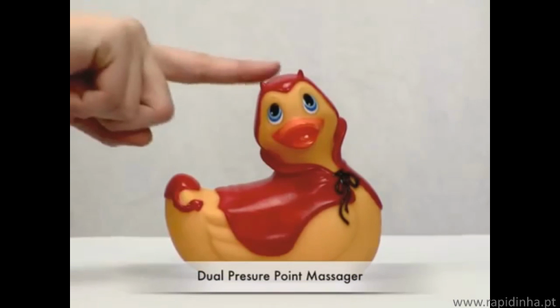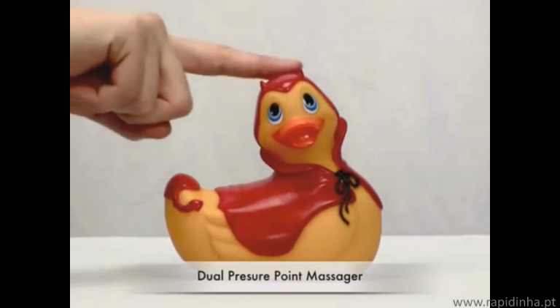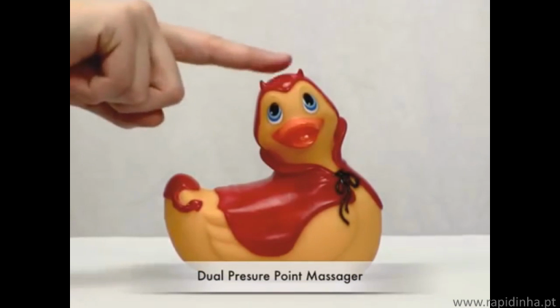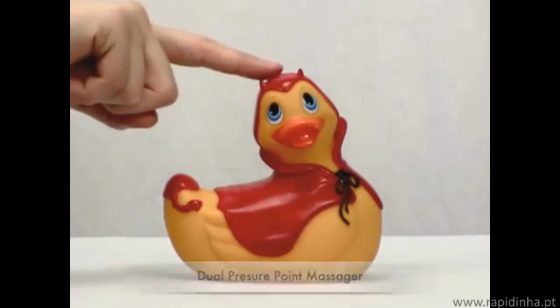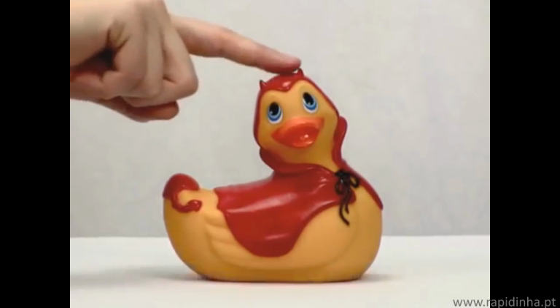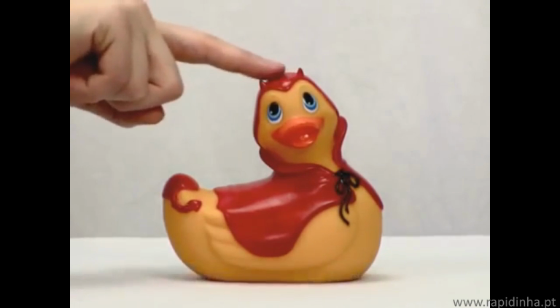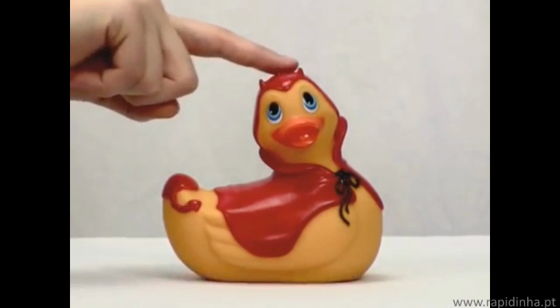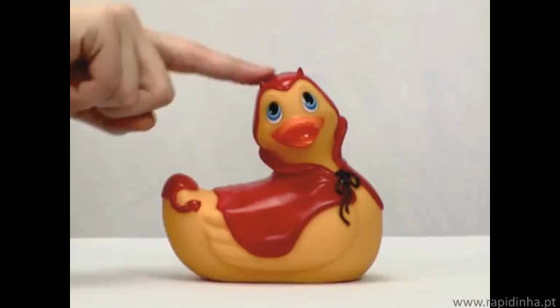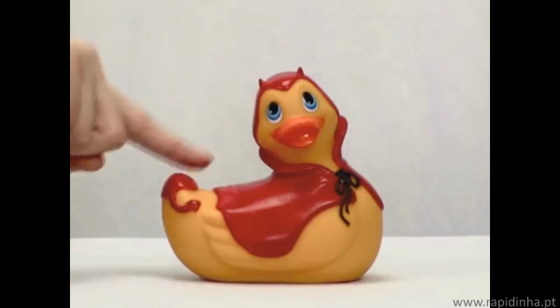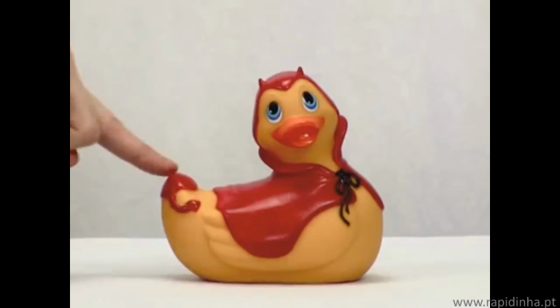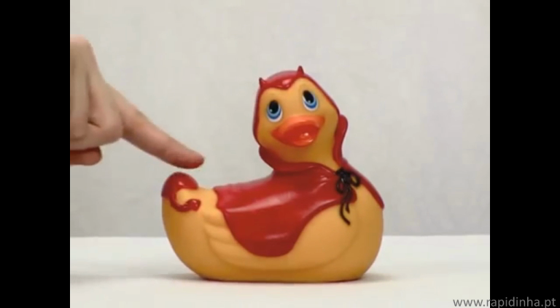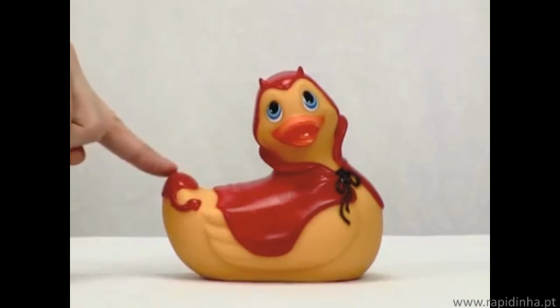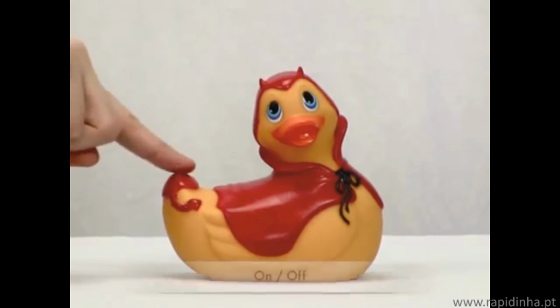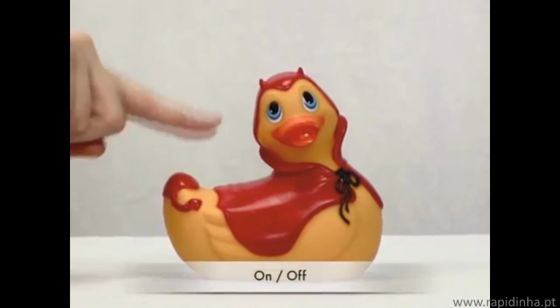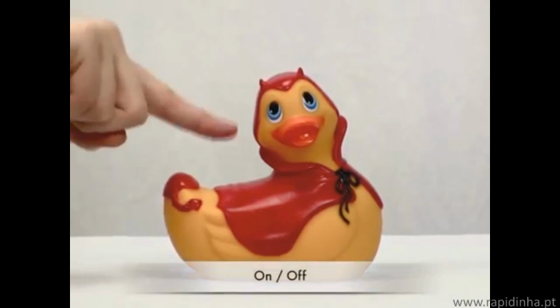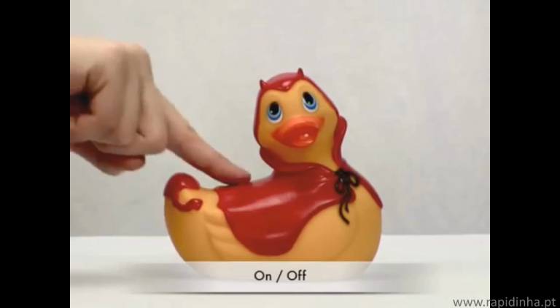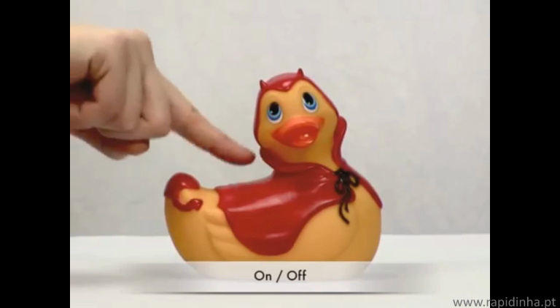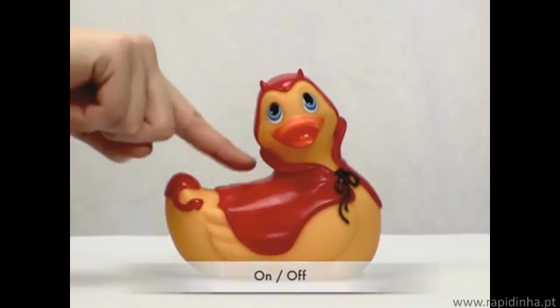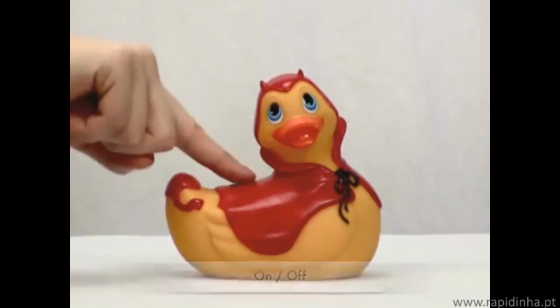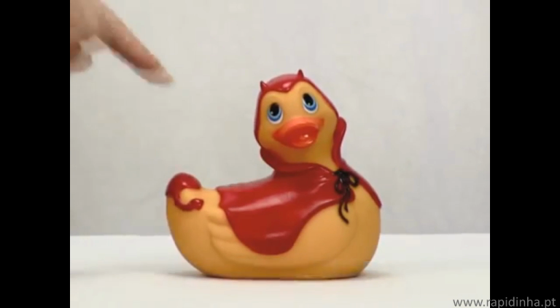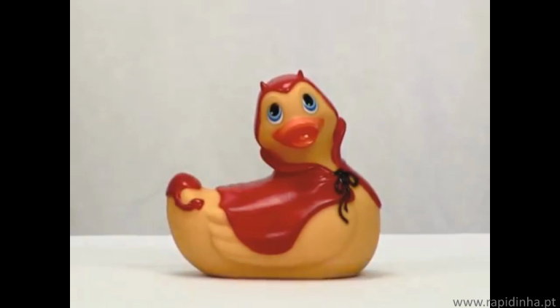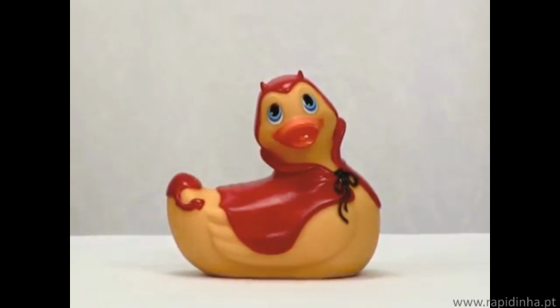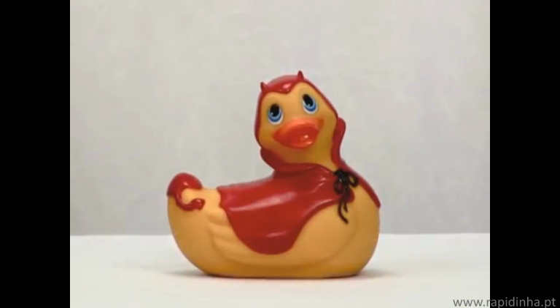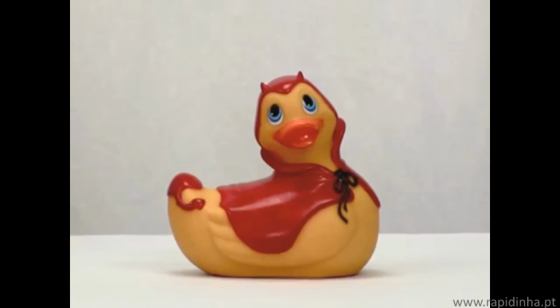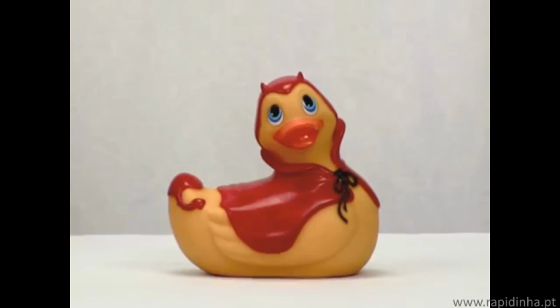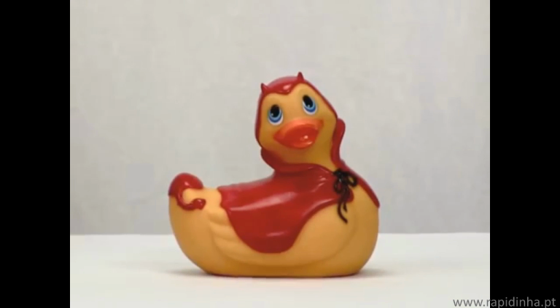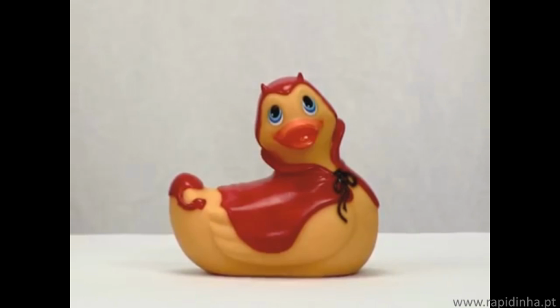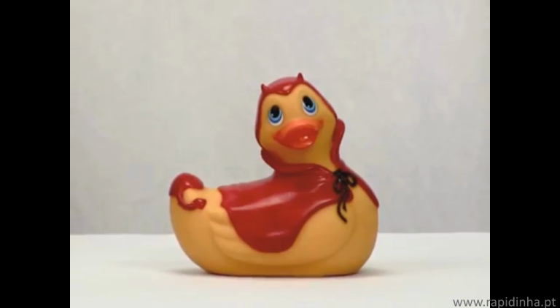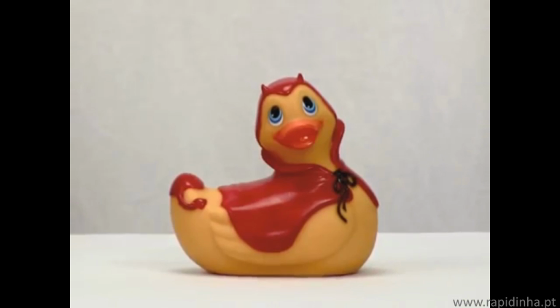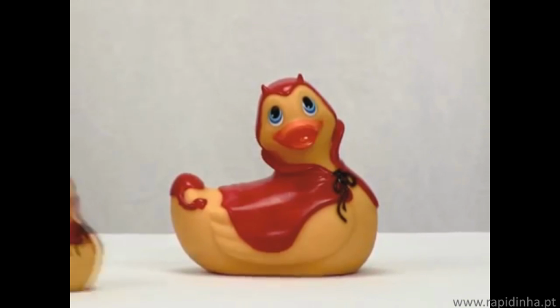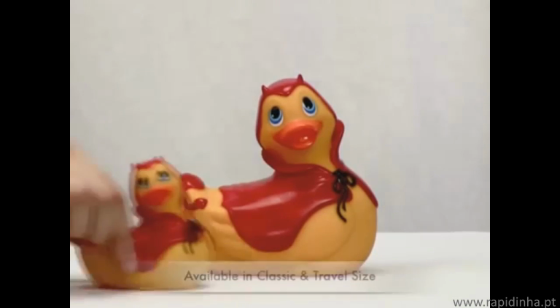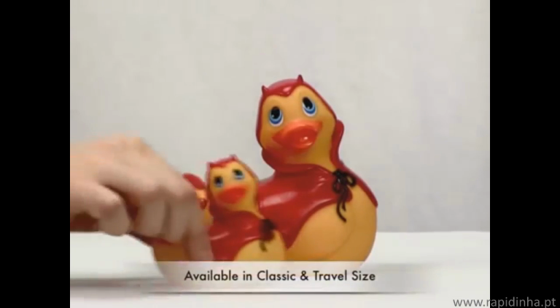His head and tail are good for that. To turn him on, just simply press his back. Not only that, he comes in travel size.